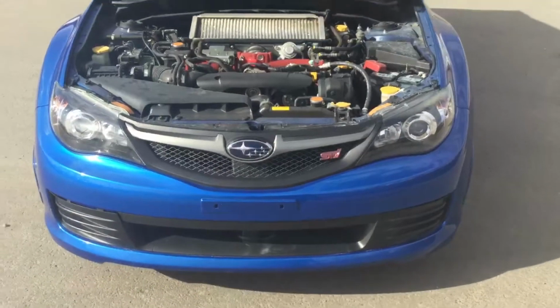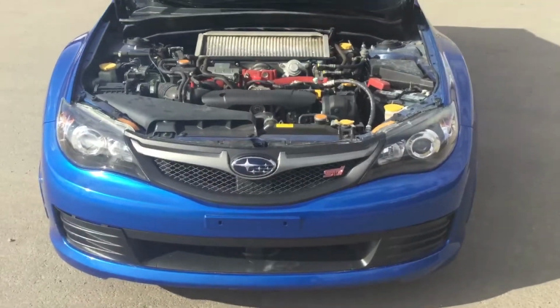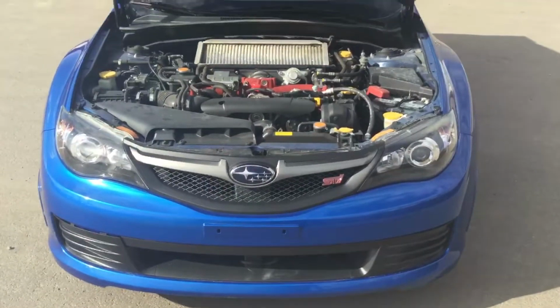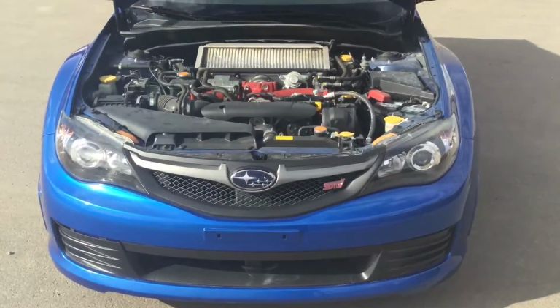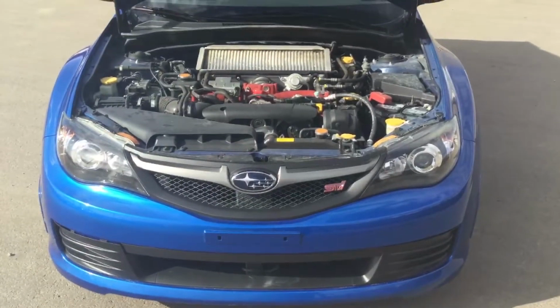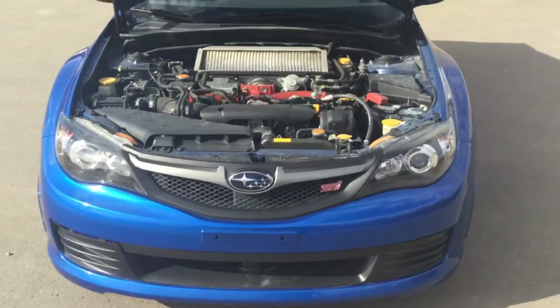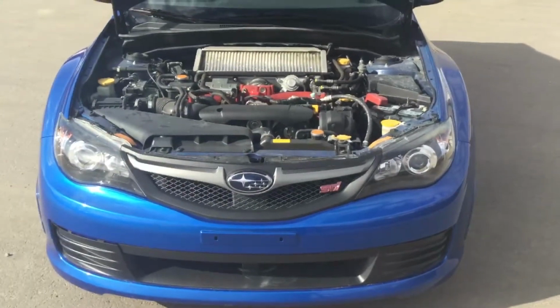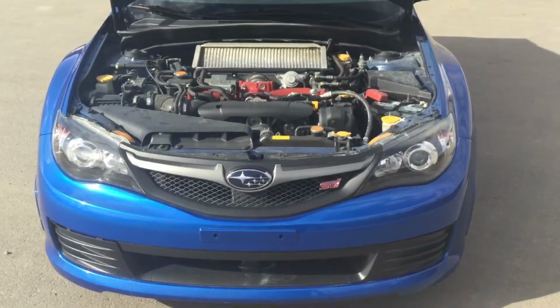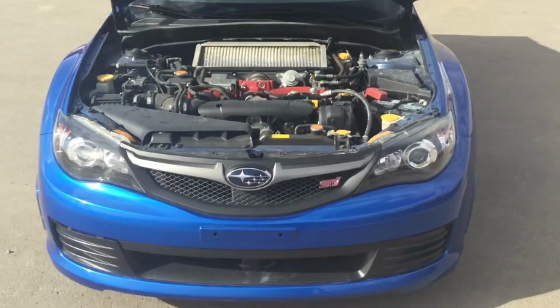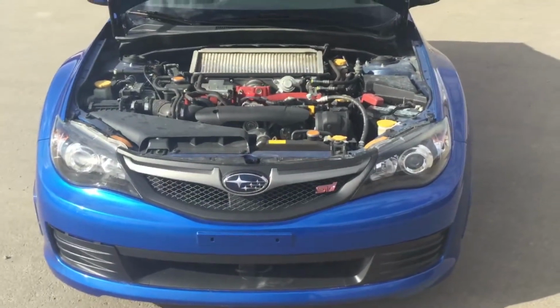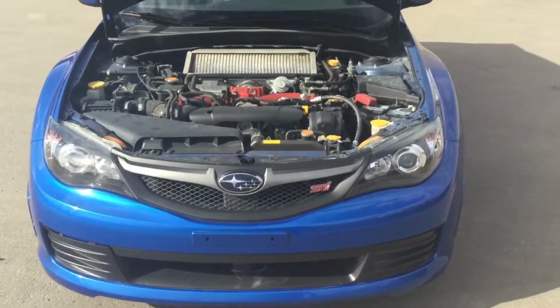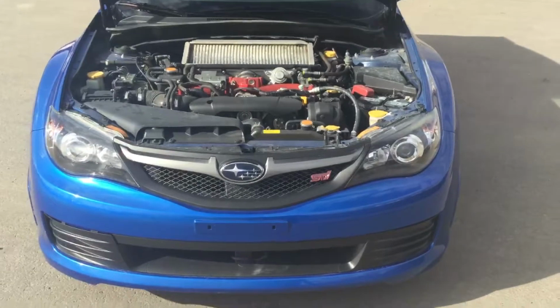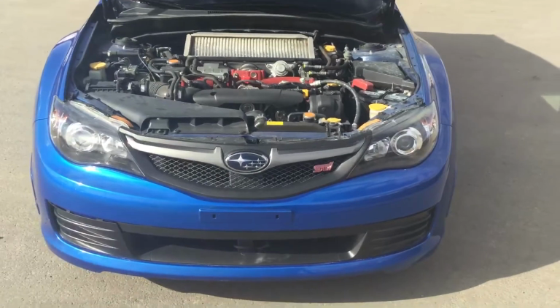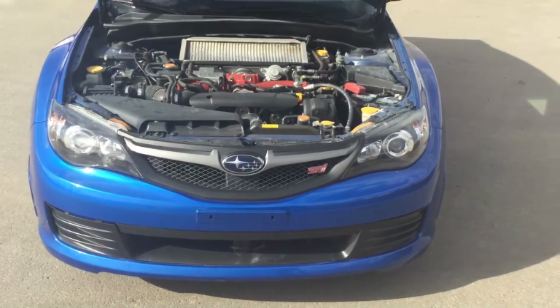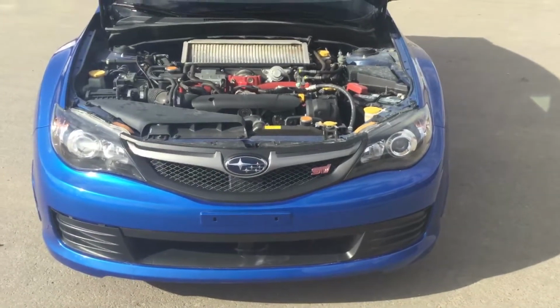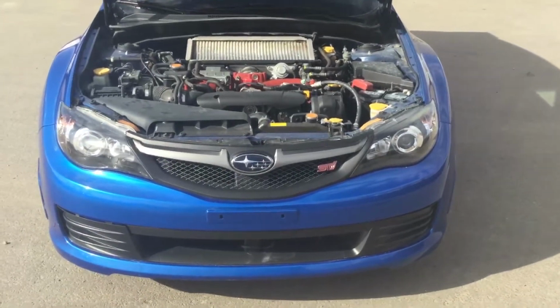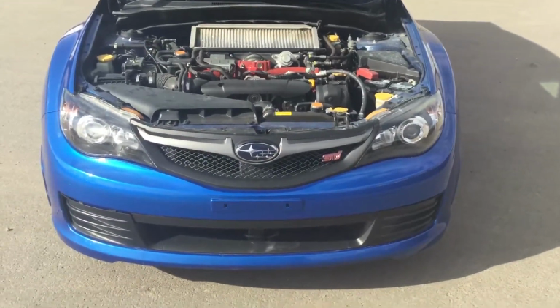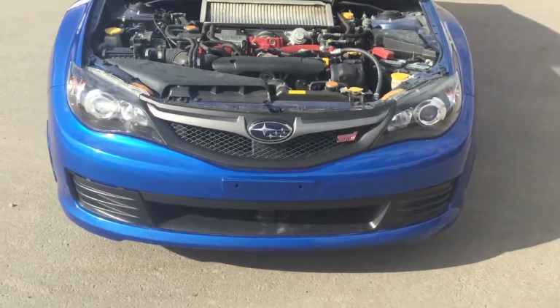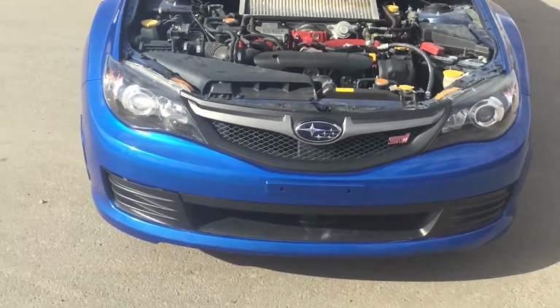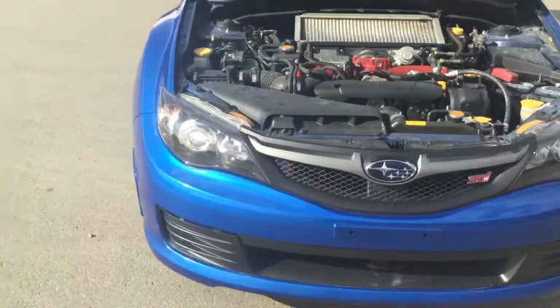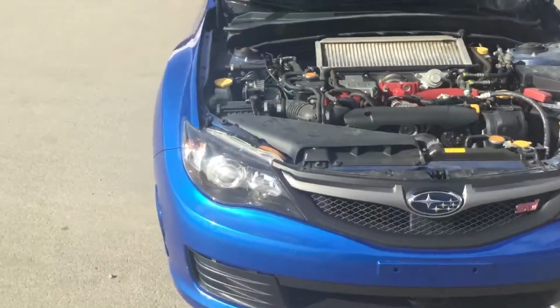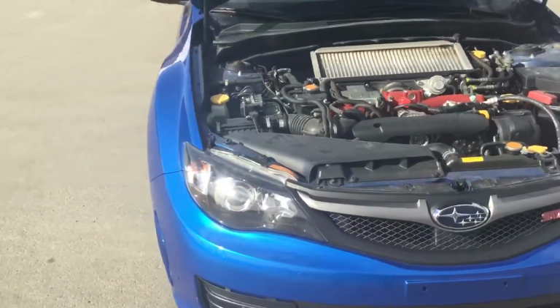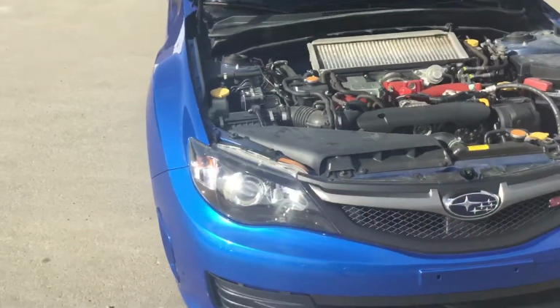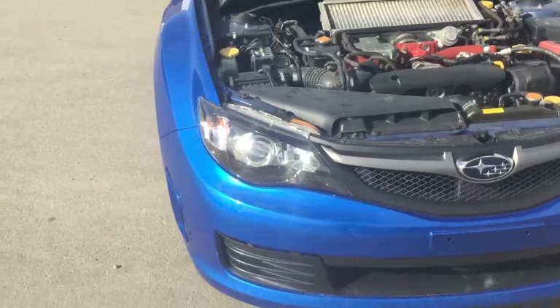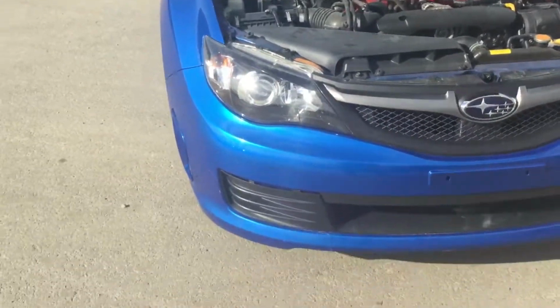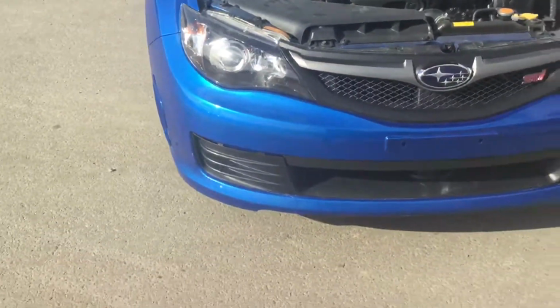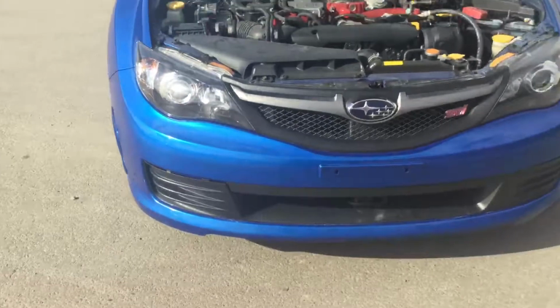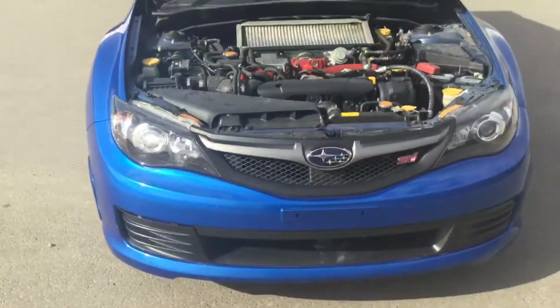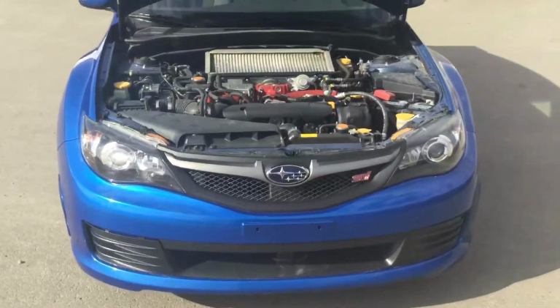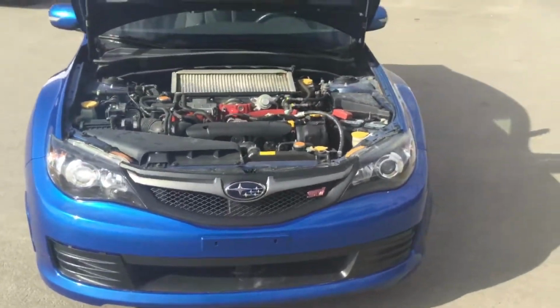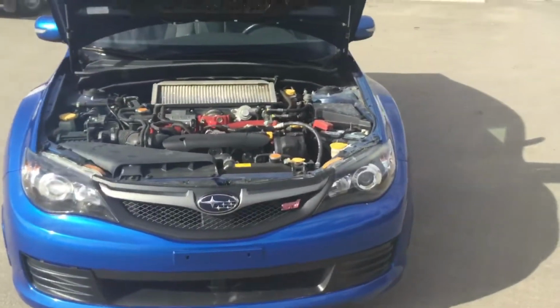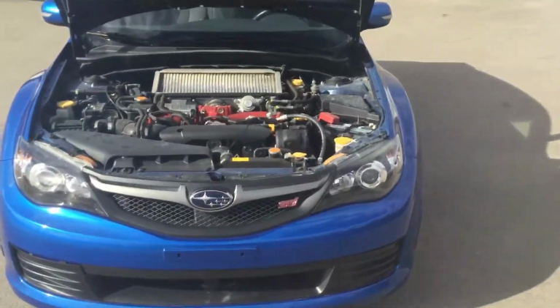Hey Jarek, this is Ali from River City Hyundai. This is a 2009 Subaru STI you're inquiring about. As you can see it's got the big projection lights. Very sick car, blue in color.